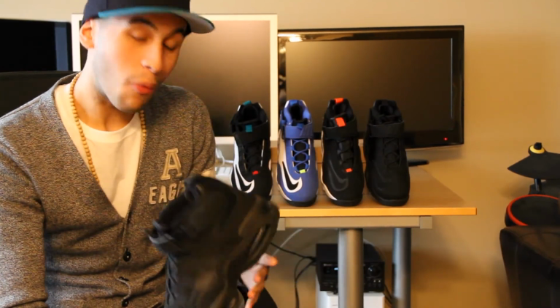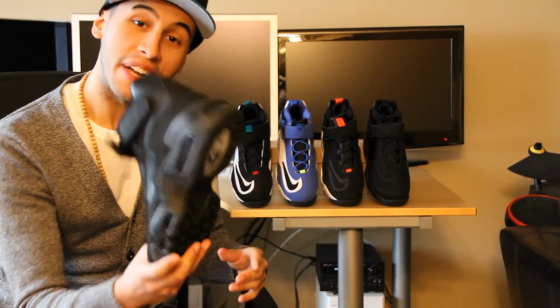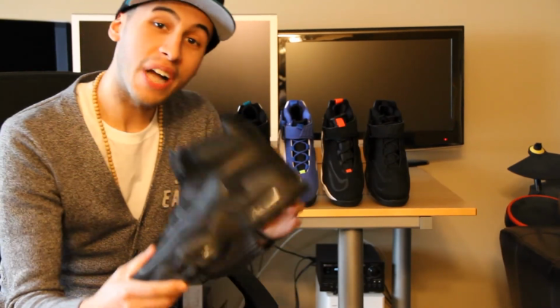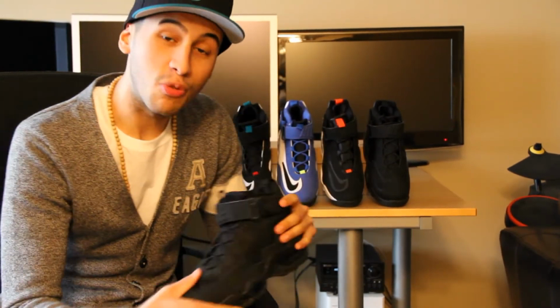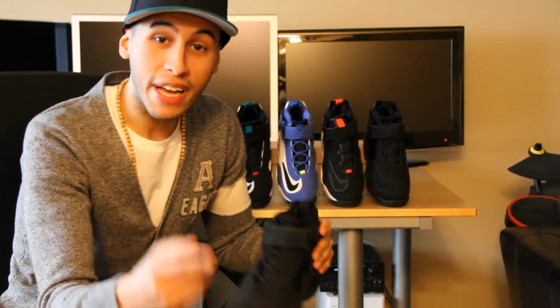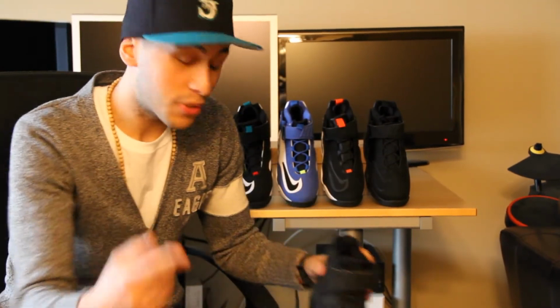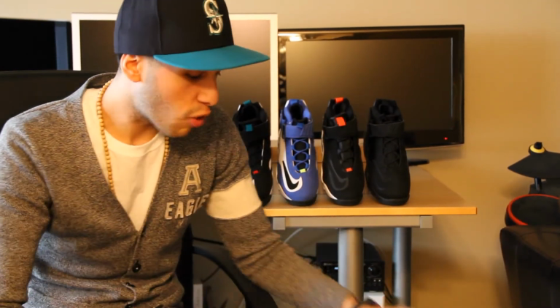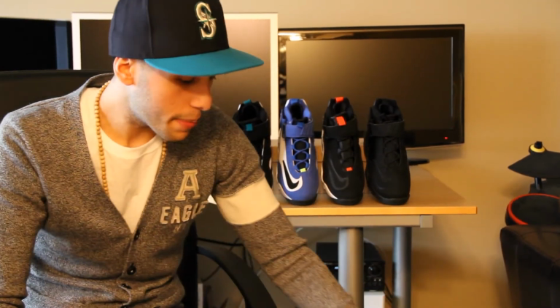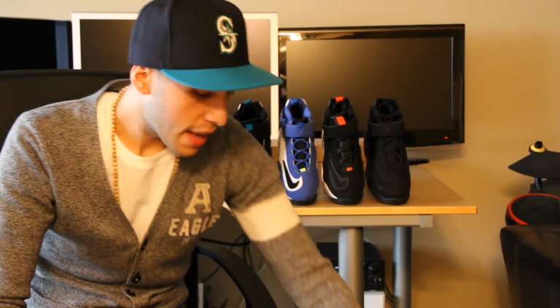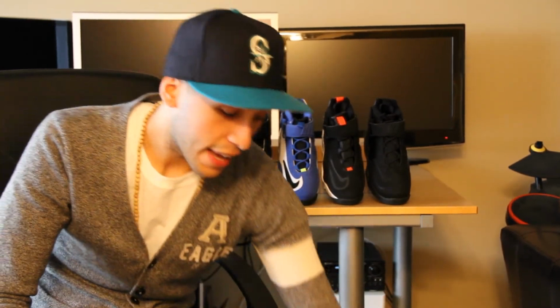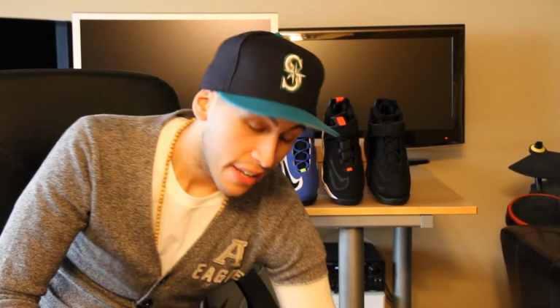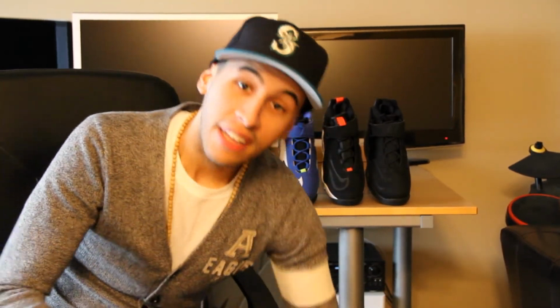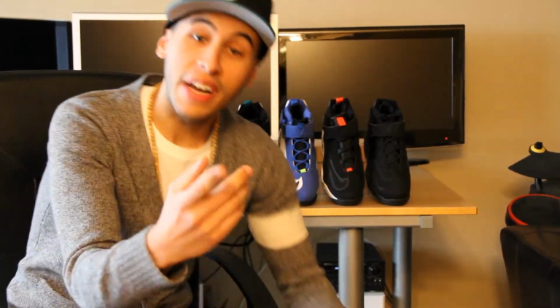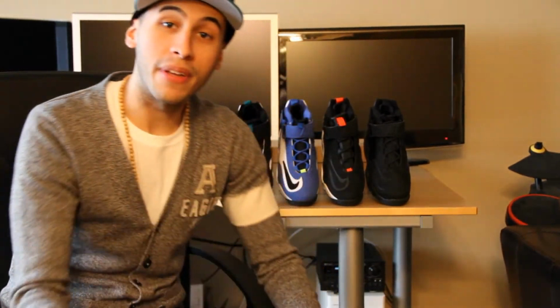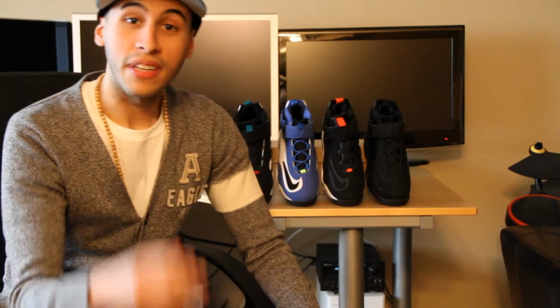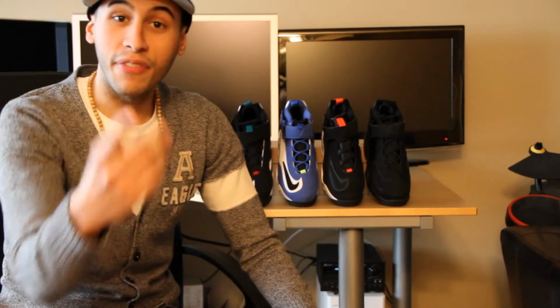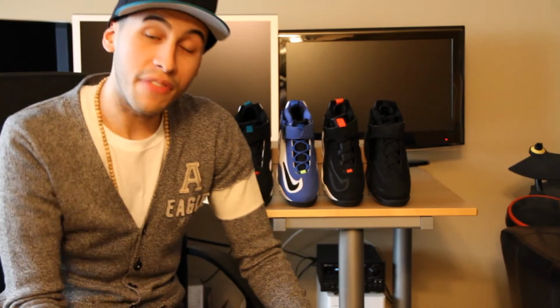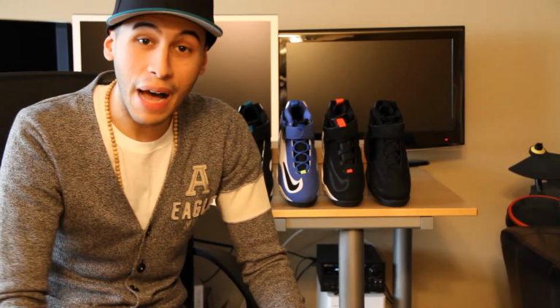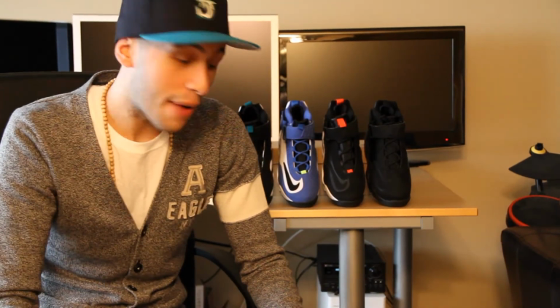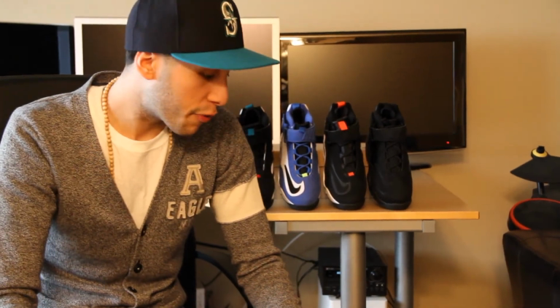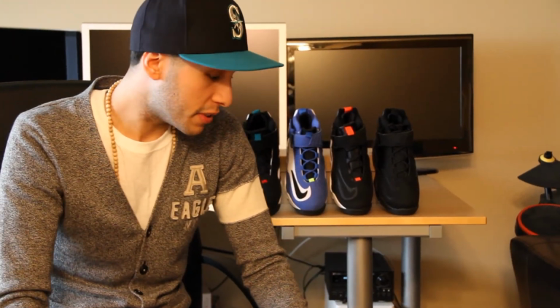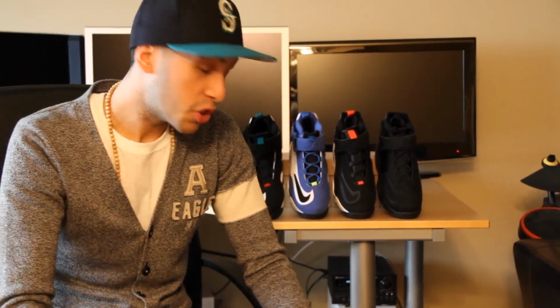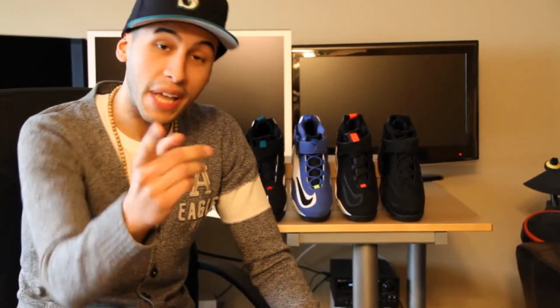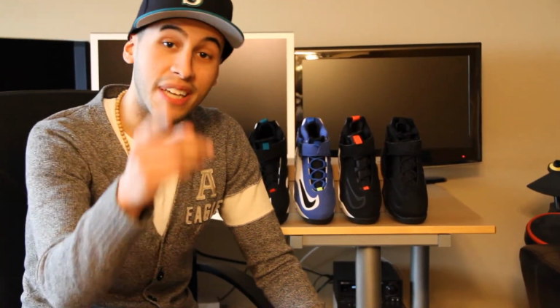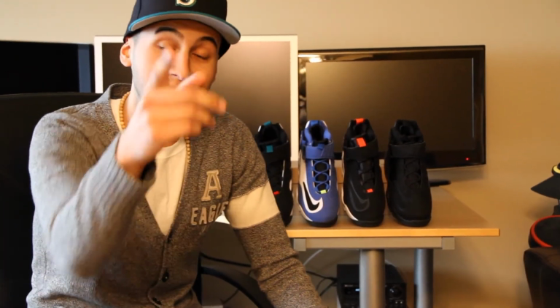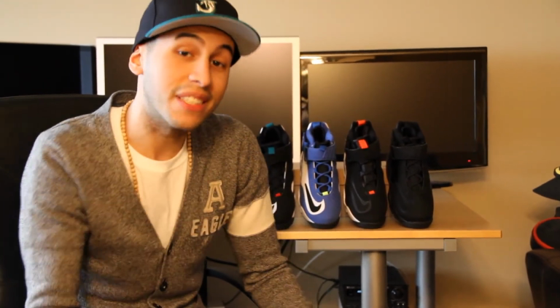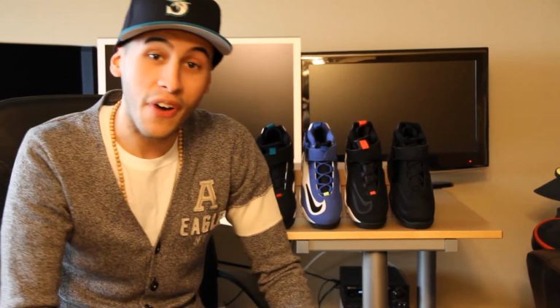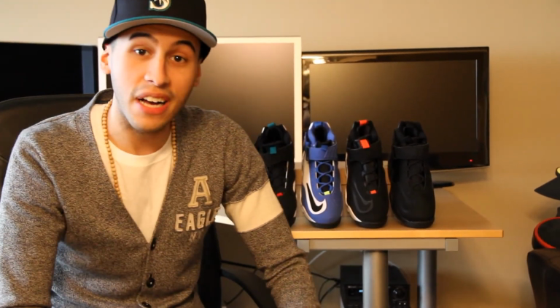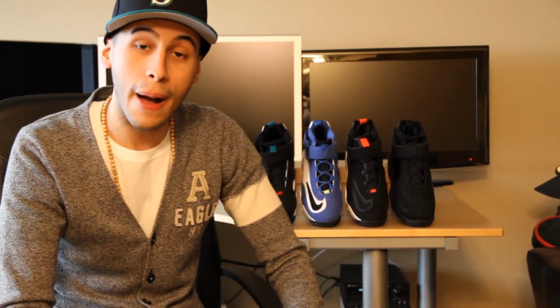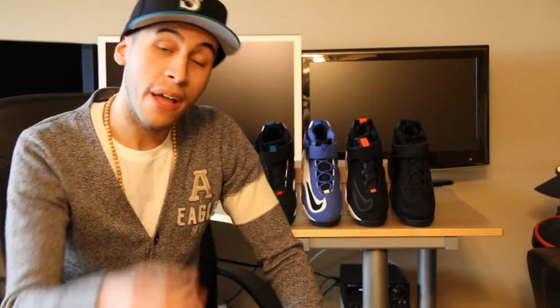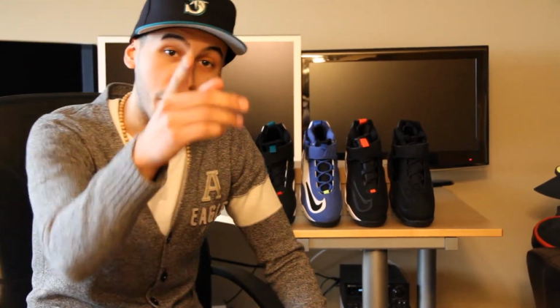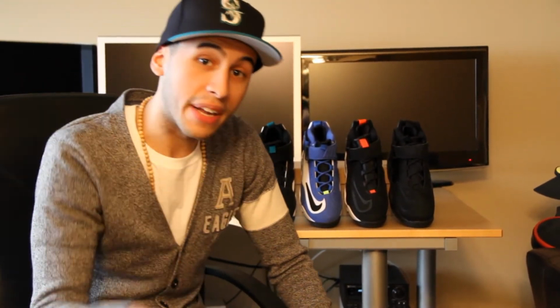So I need you guys to rate, comment, subscribe, and leave a comment giving me your top 5 Griffeys. With that said, thanks to kicksonfire.com and we outta here.